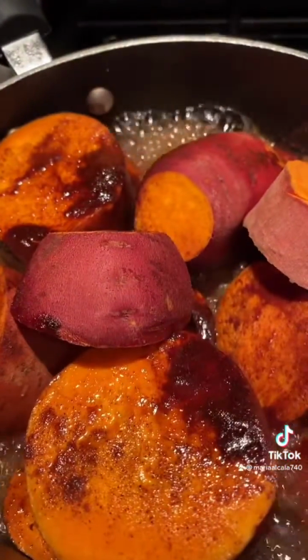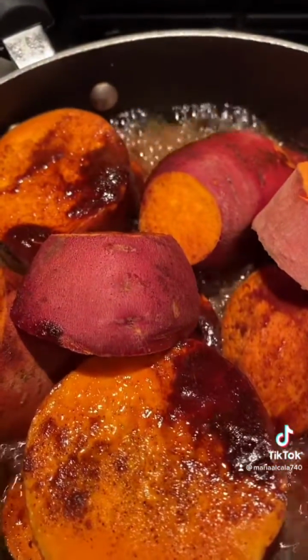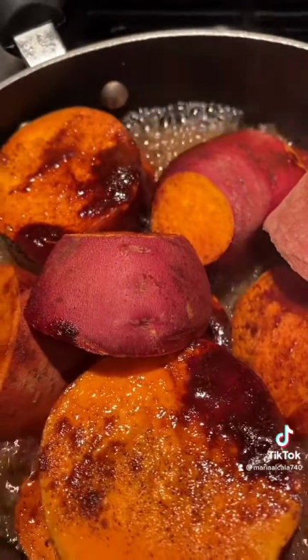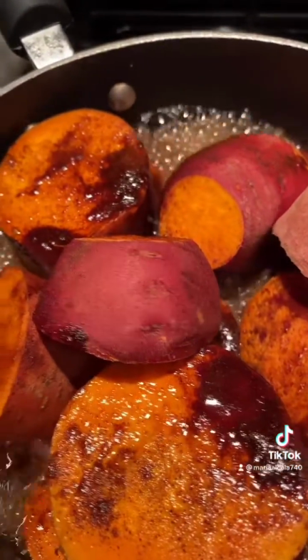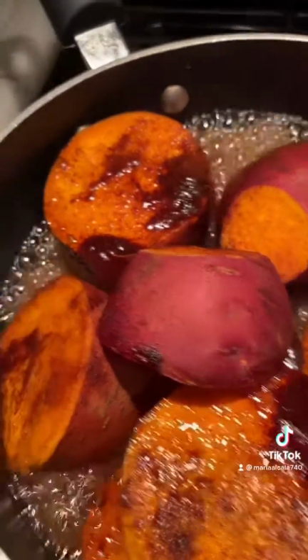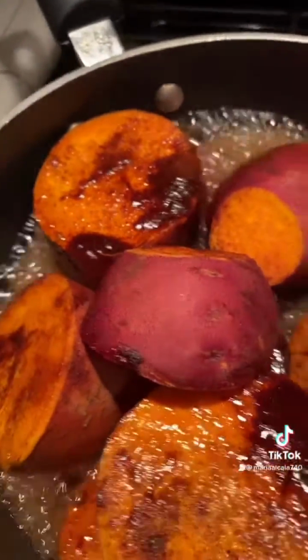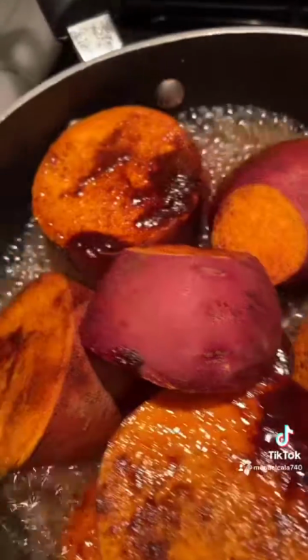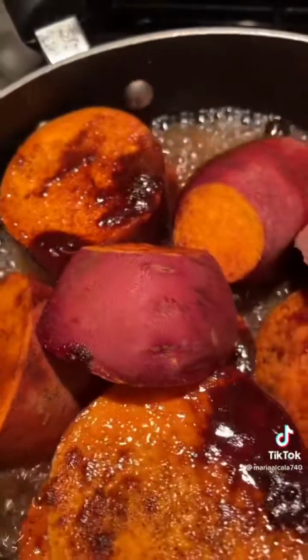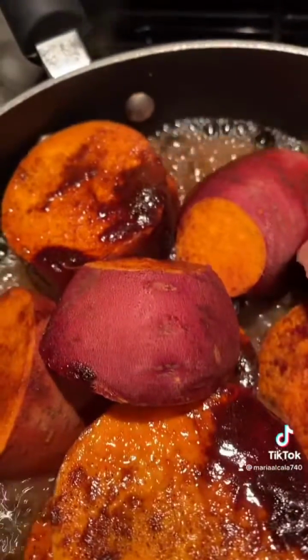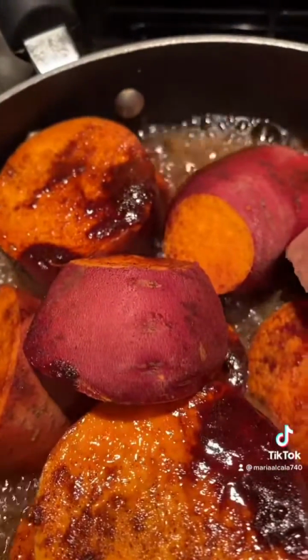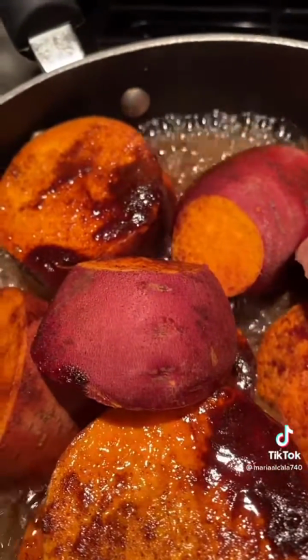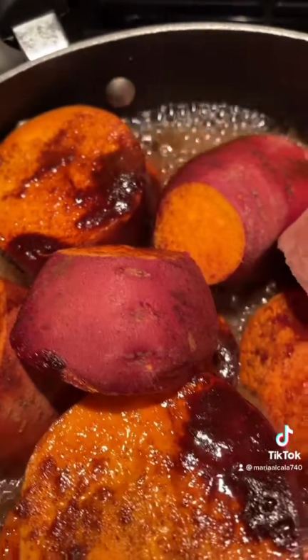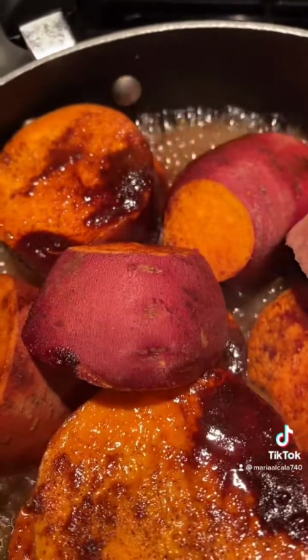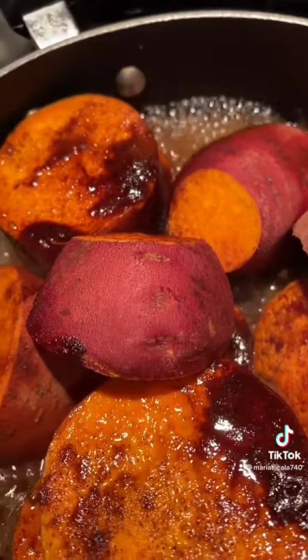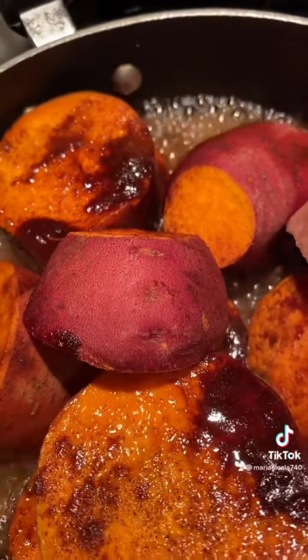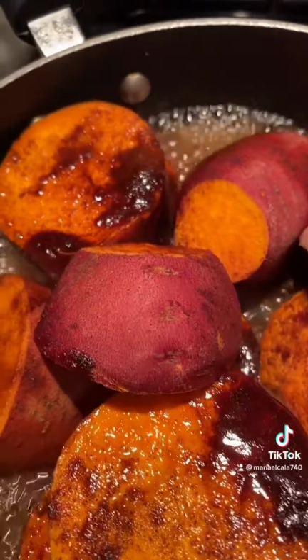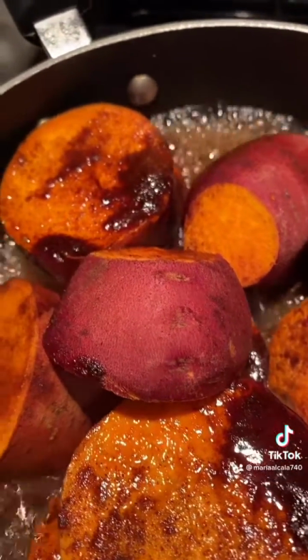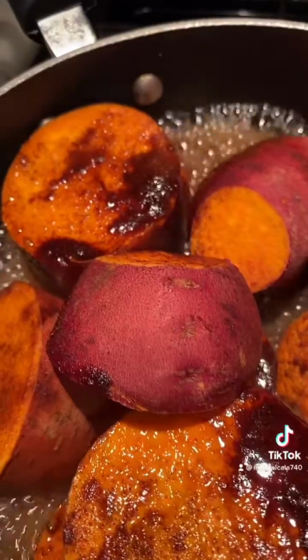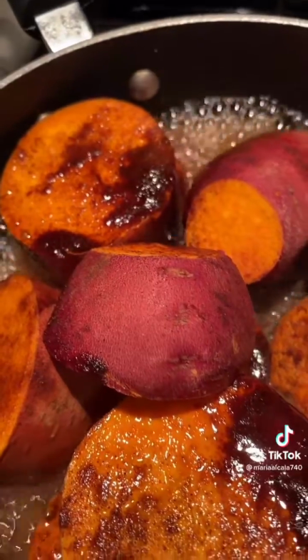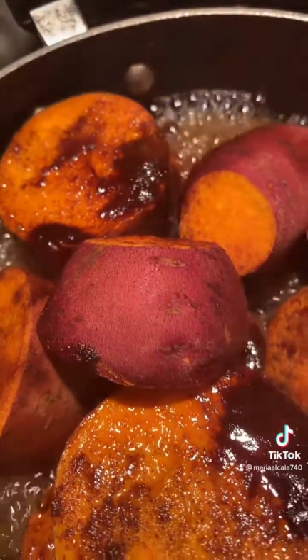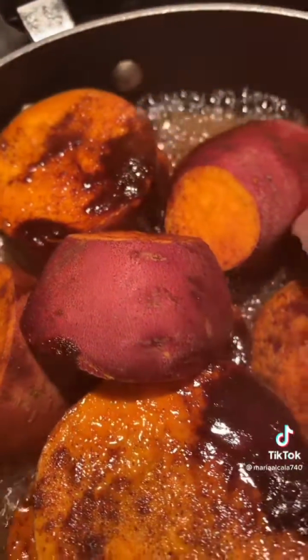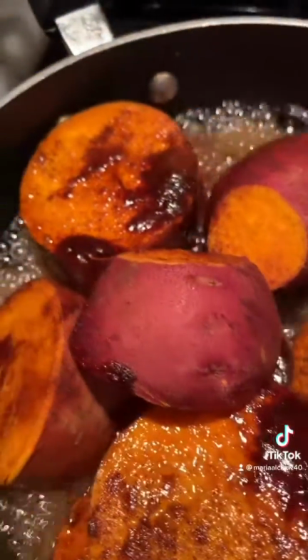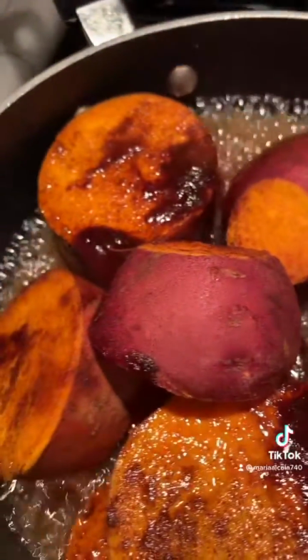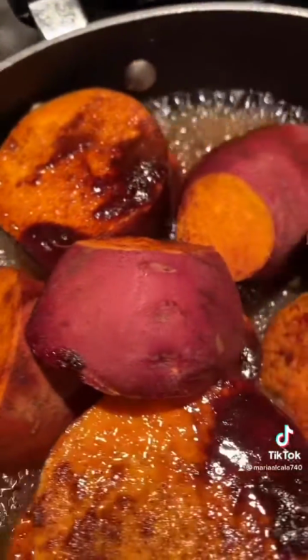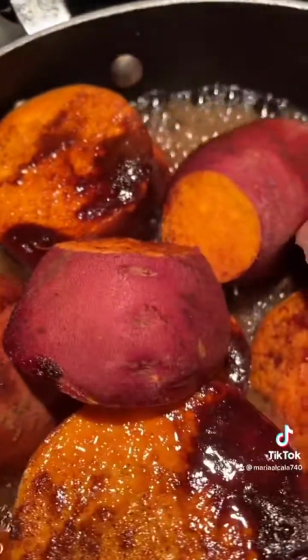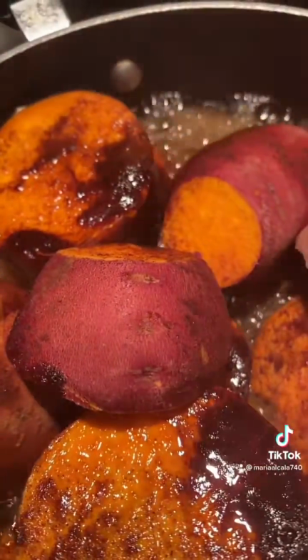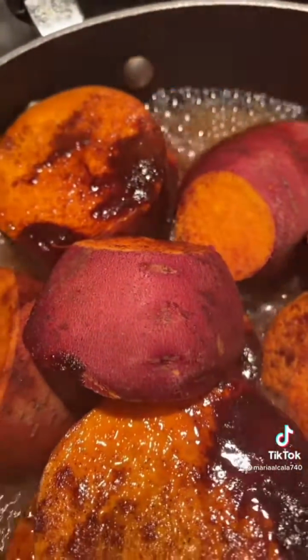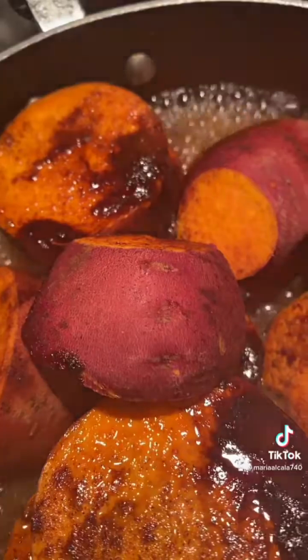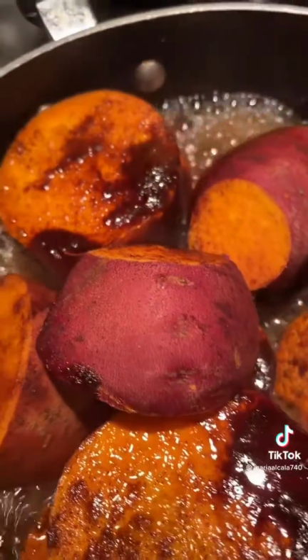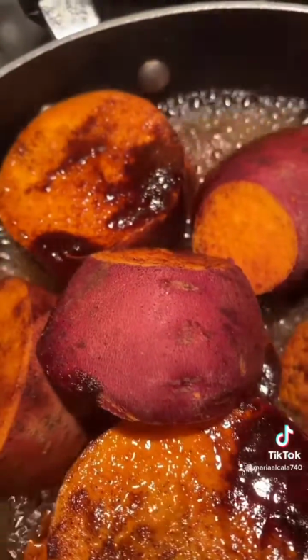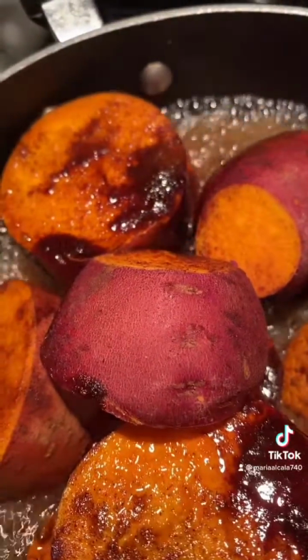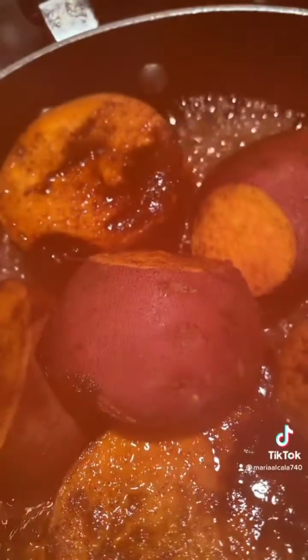Put them on medium heat, cover them, and in about half an hour — or whatever, just keep checking to see if they're tender — and just turn it off. They come out super delicious and they're easy to make.